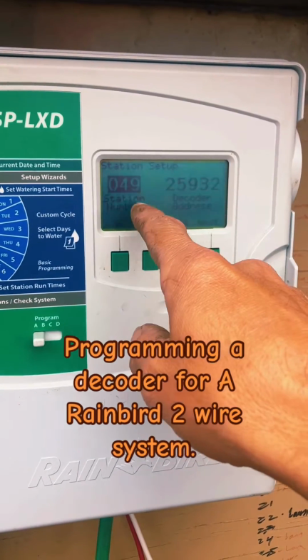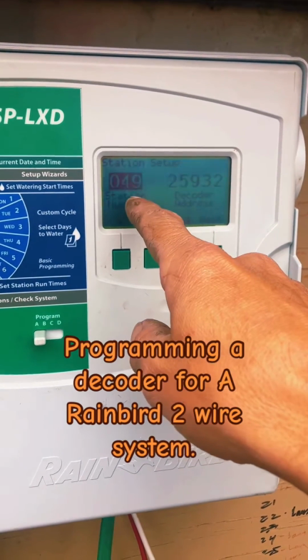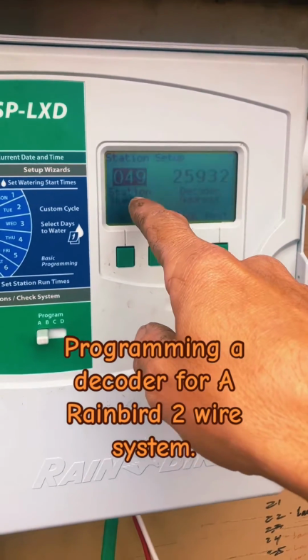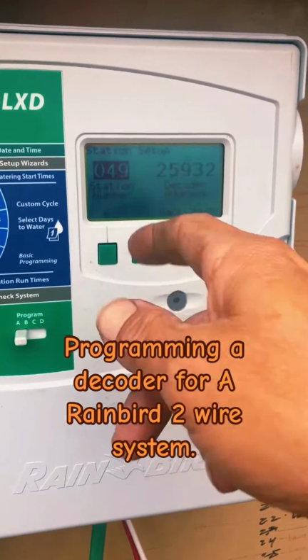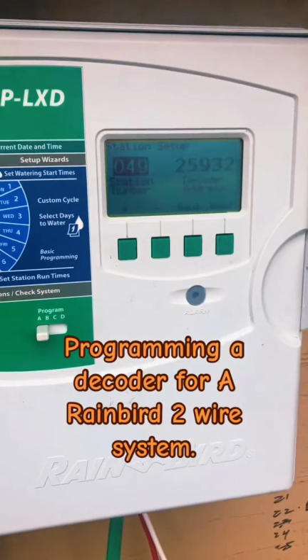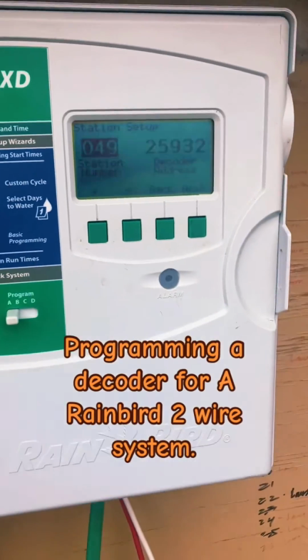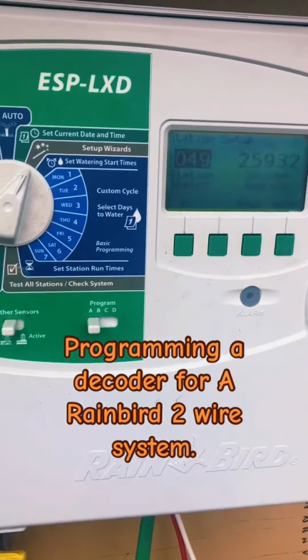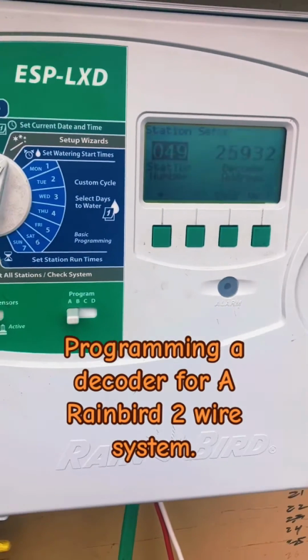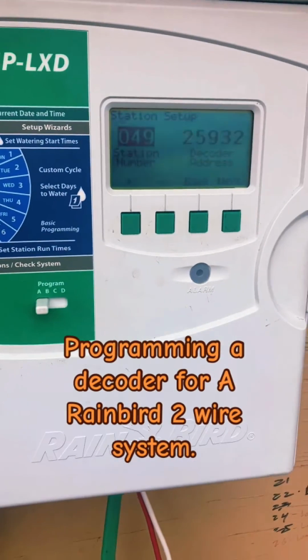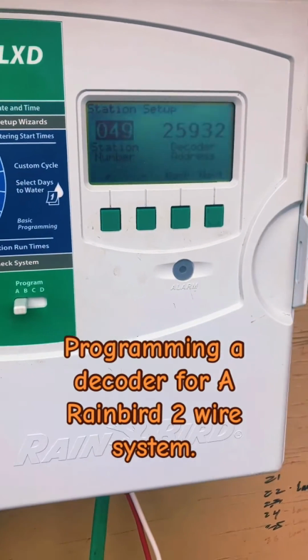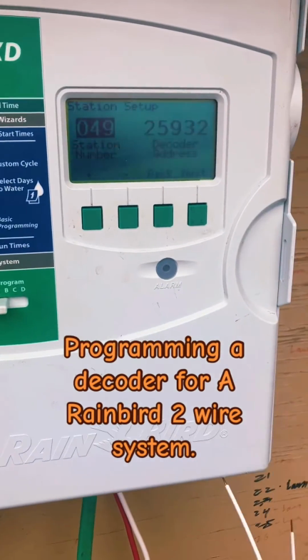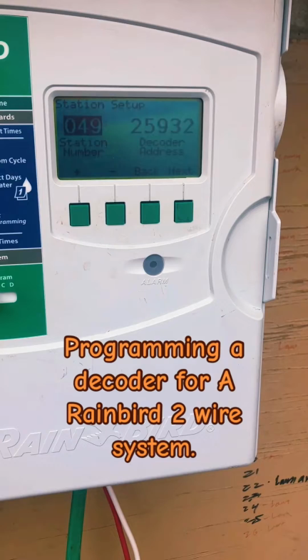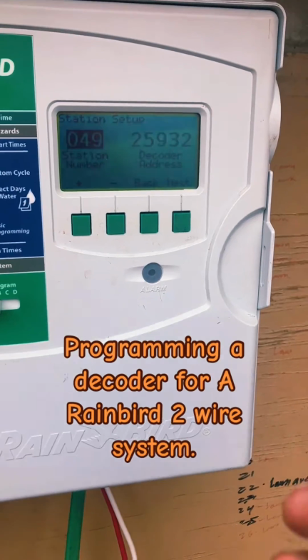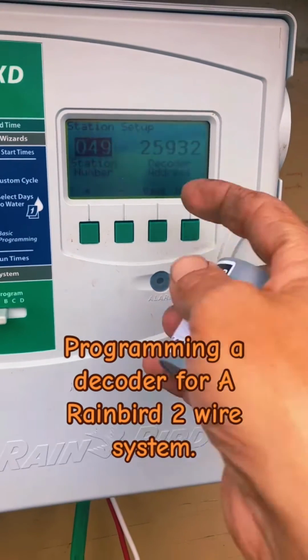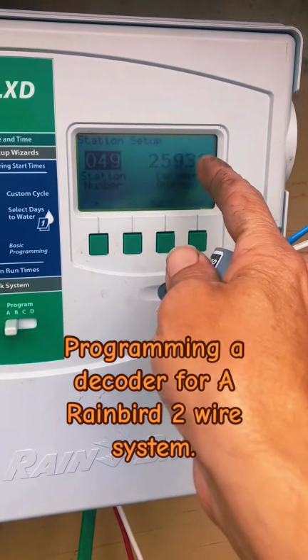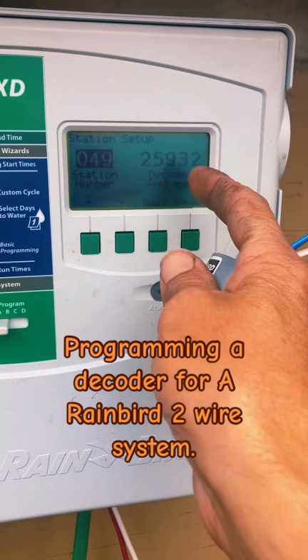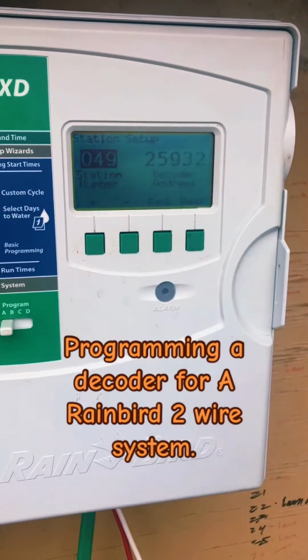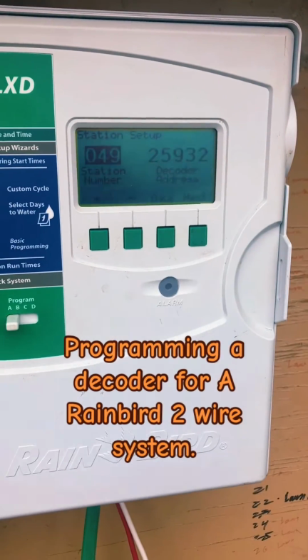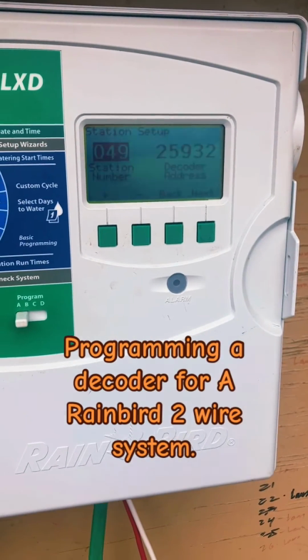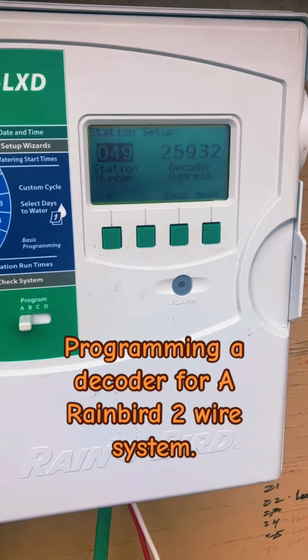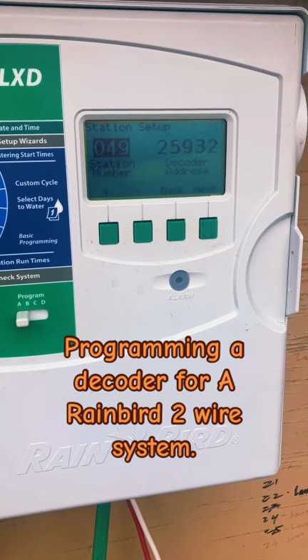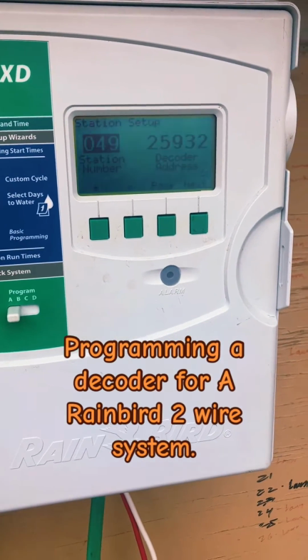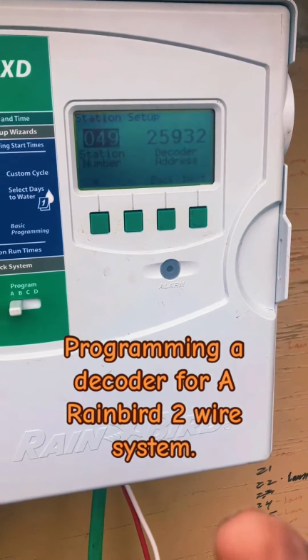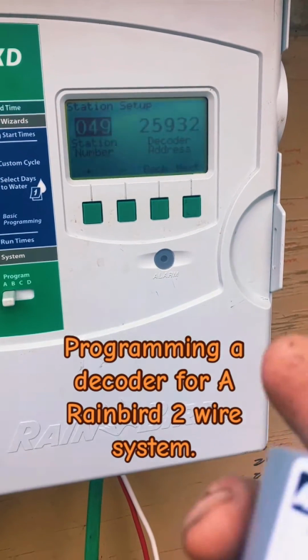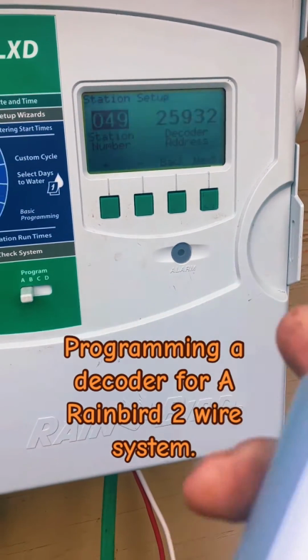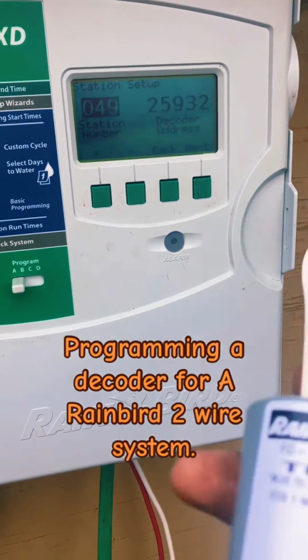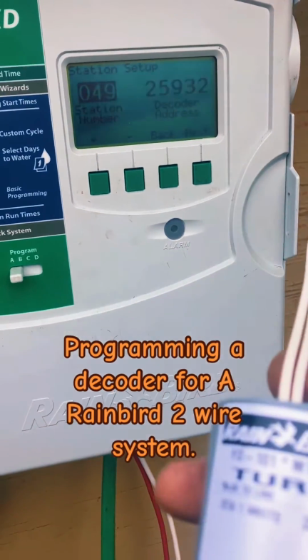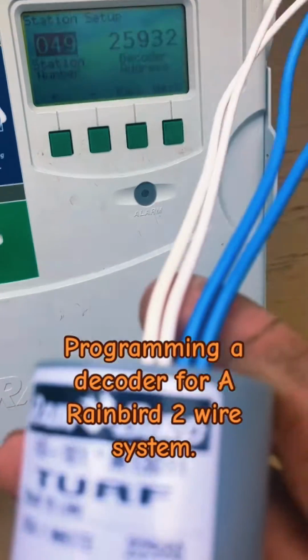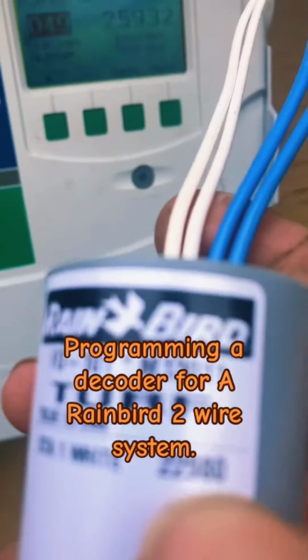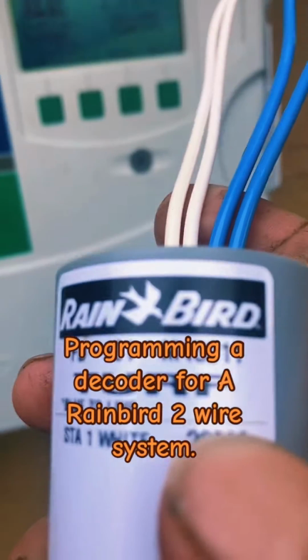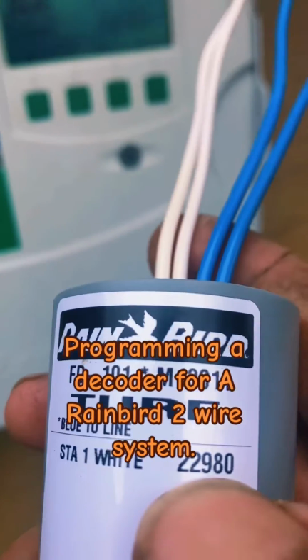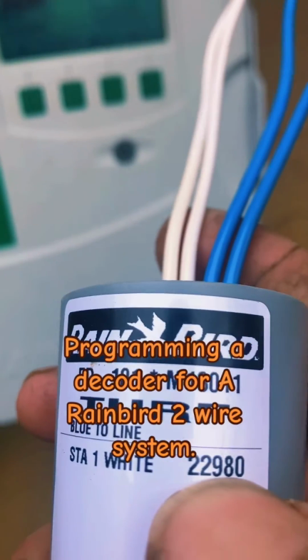Decoder 49 — that's the station I want to change the decoder out on. That was my original decoder code. Now I'm going to enter in this code right there.